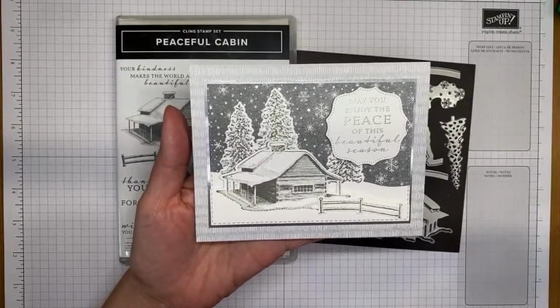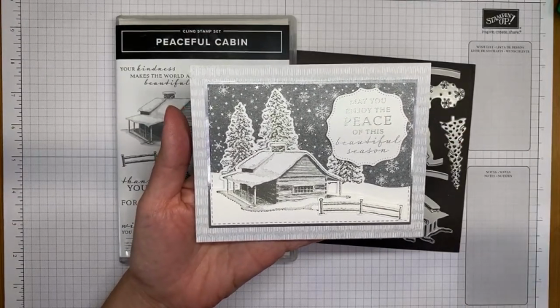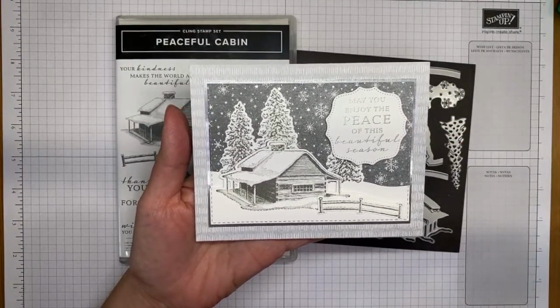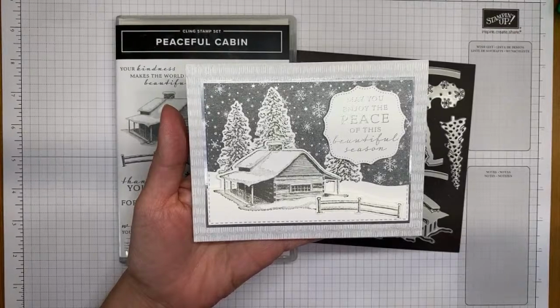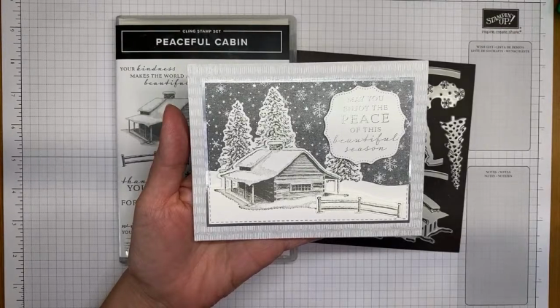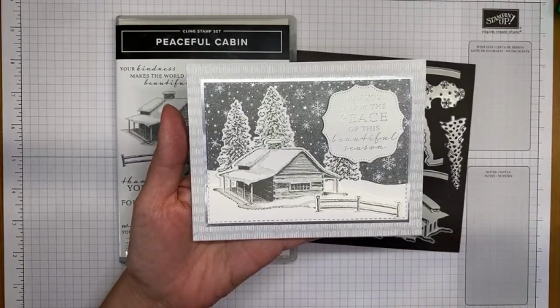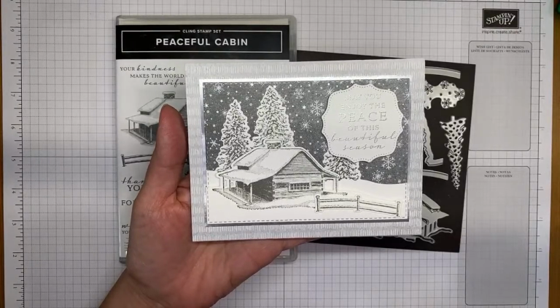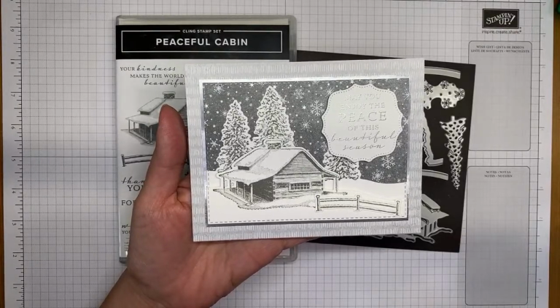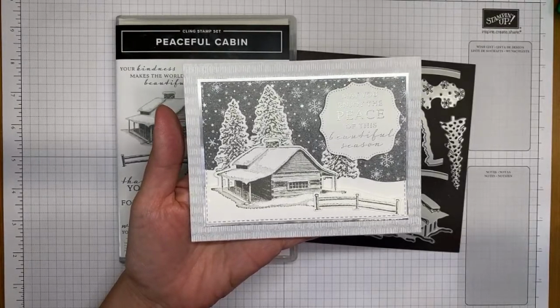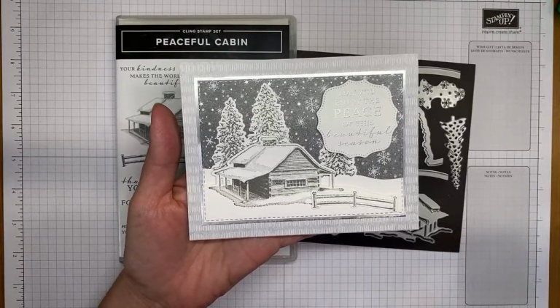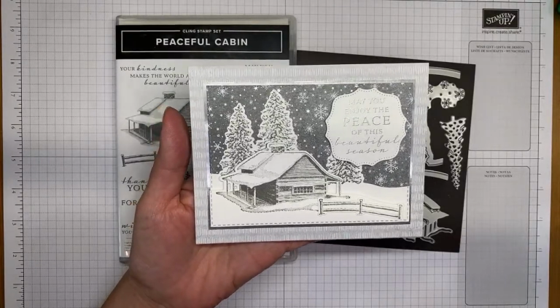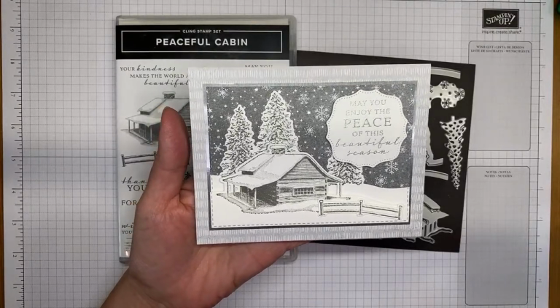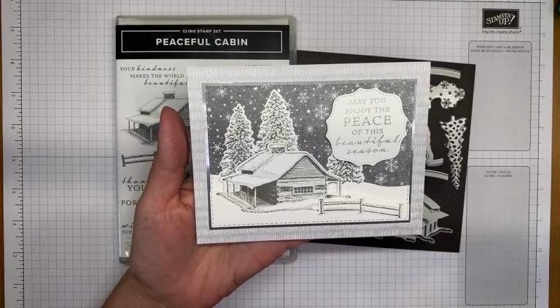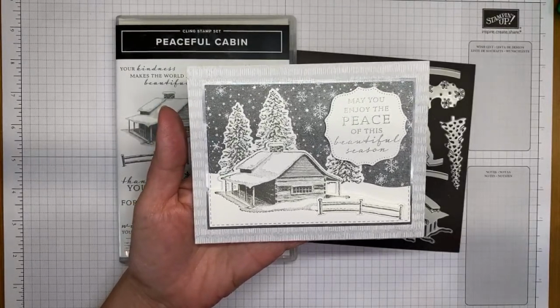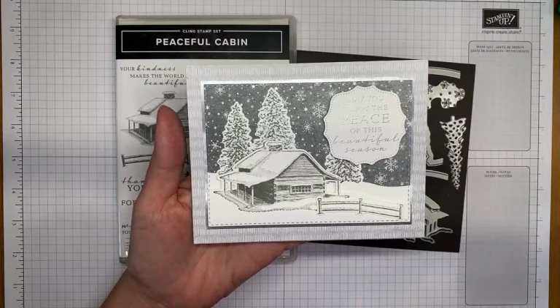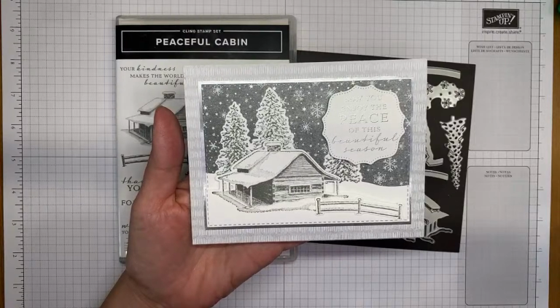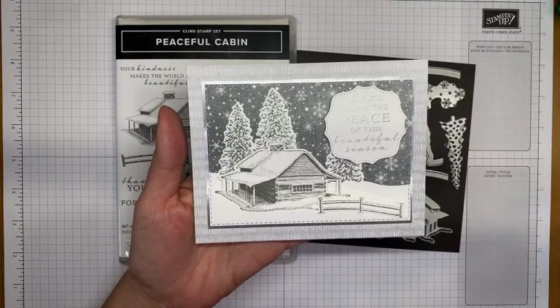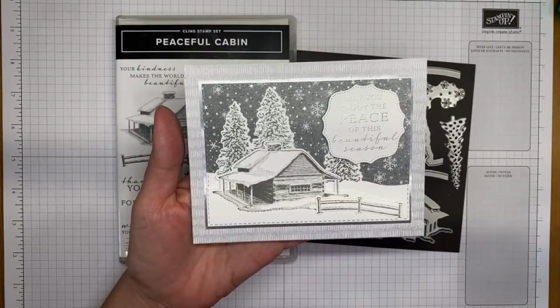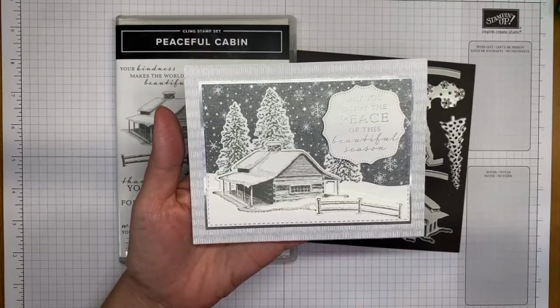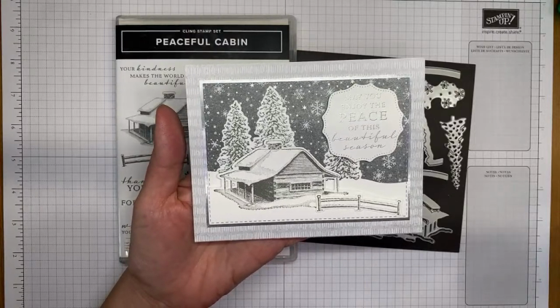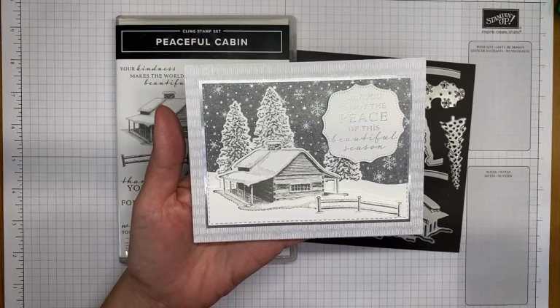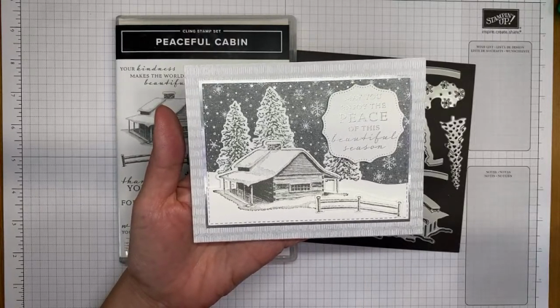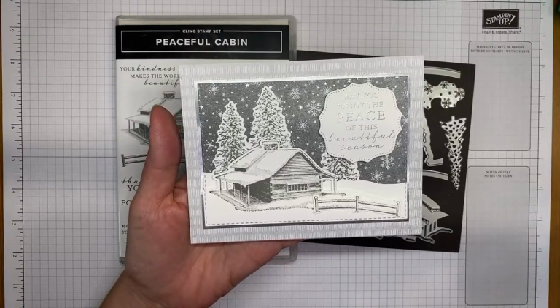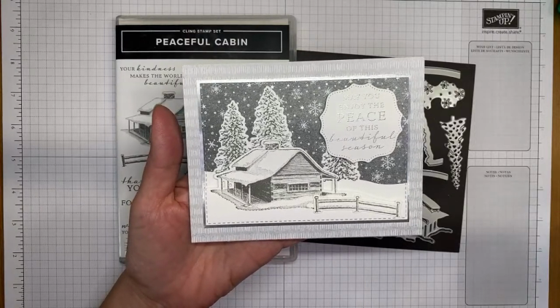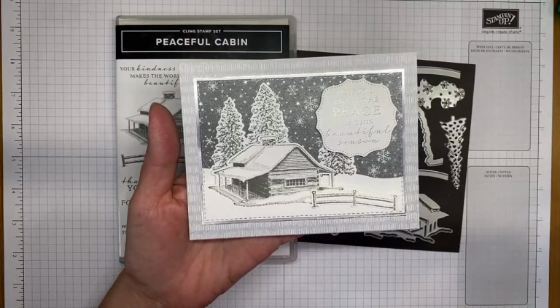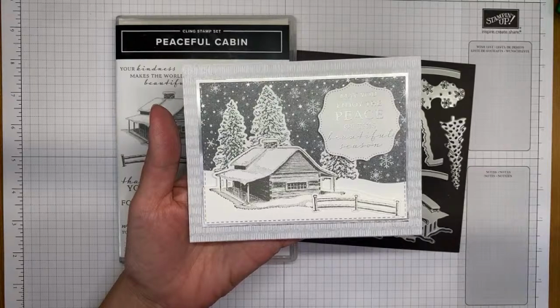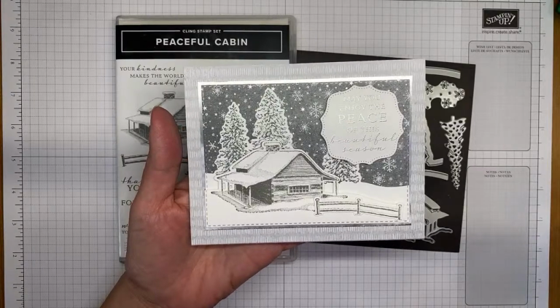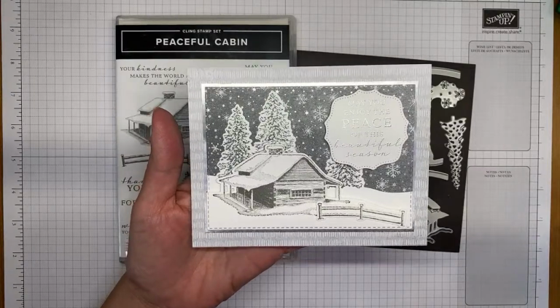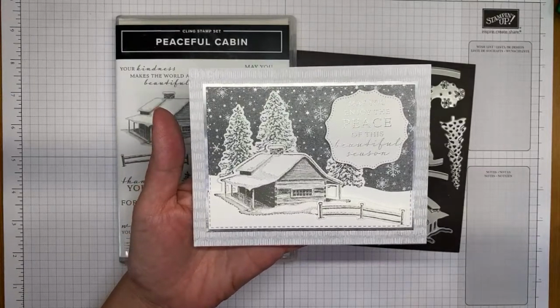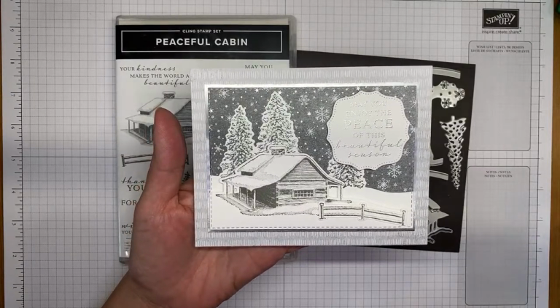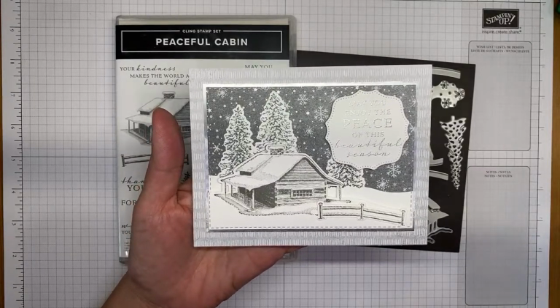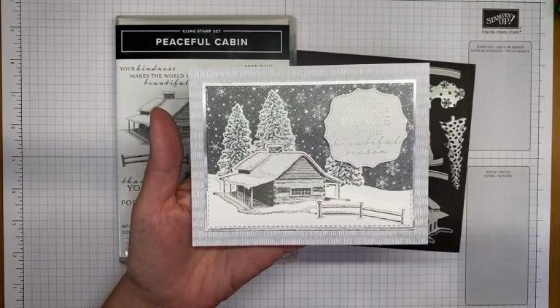These items are available now to demonstrators for pre-order. If you're not a demonstrator but interested in getting your hands on them early, let me know — I'd be happy to chat with you about joining, because you can add these items to your starter kit, which is really awesome.